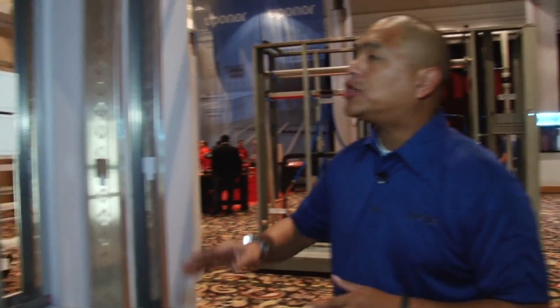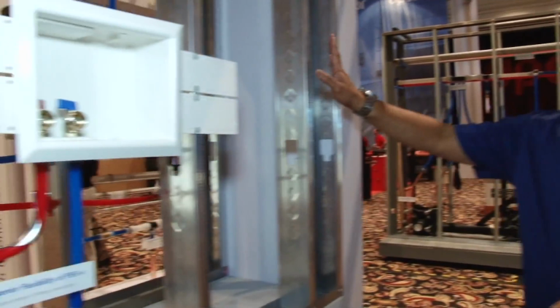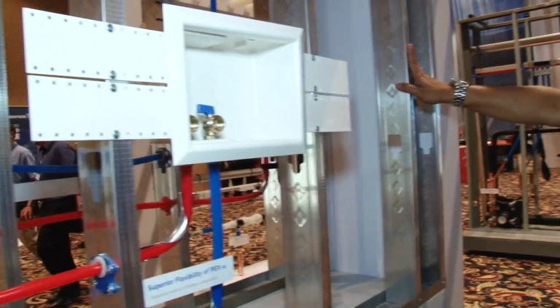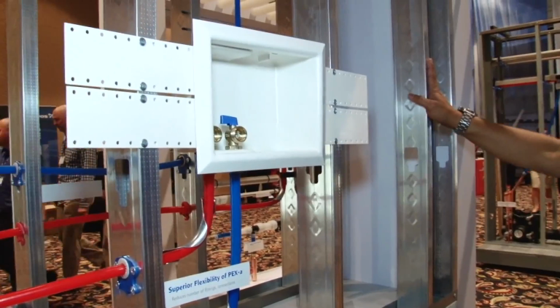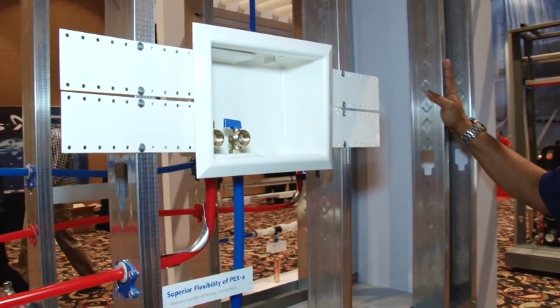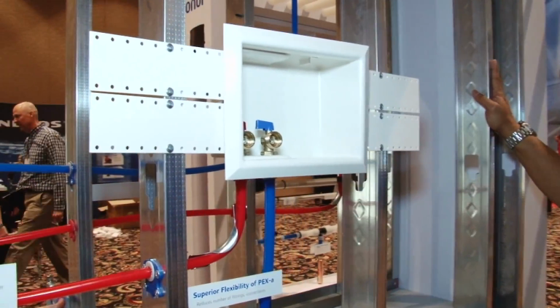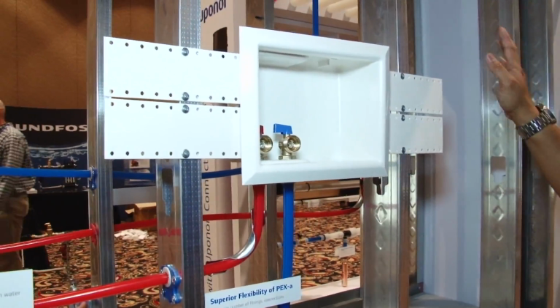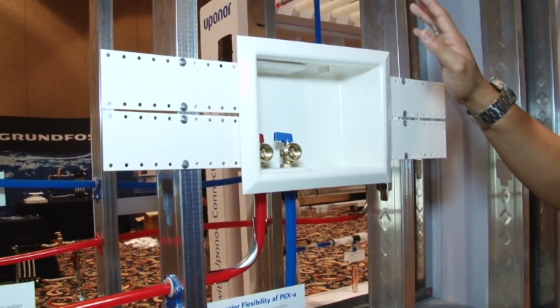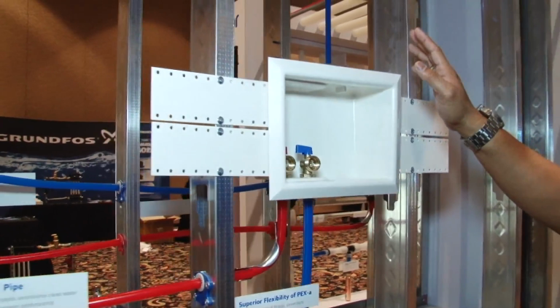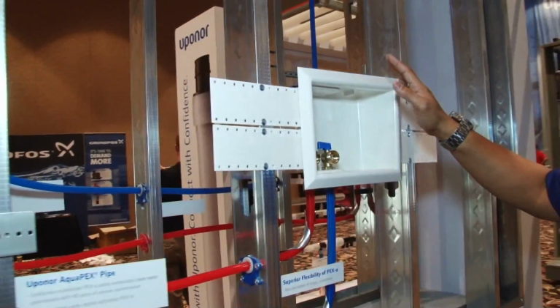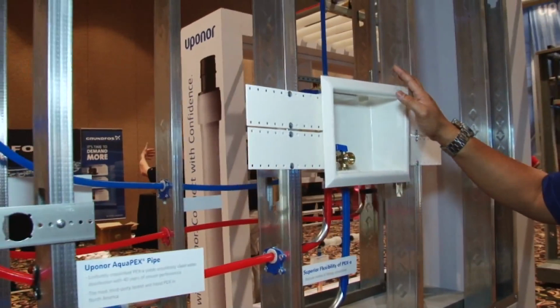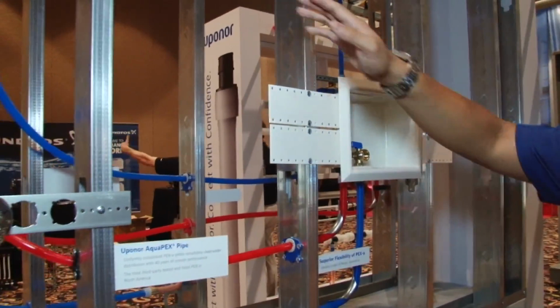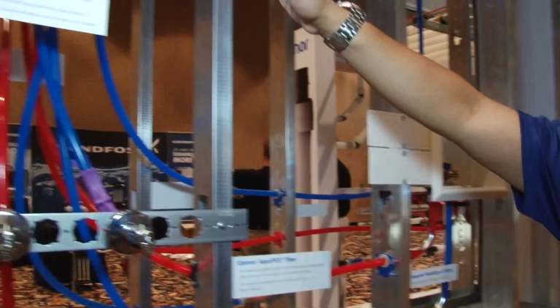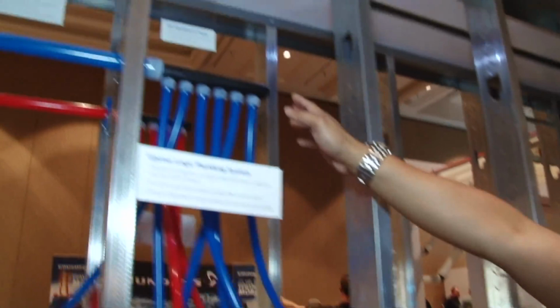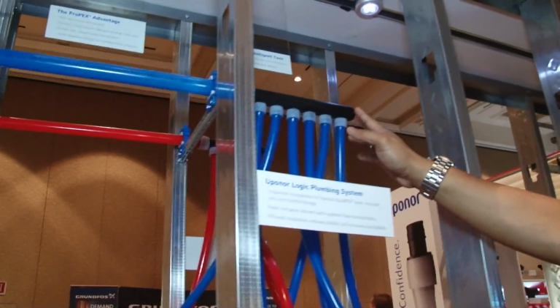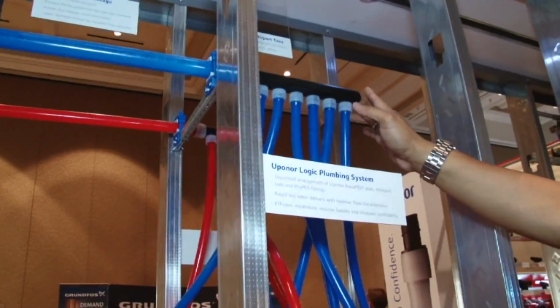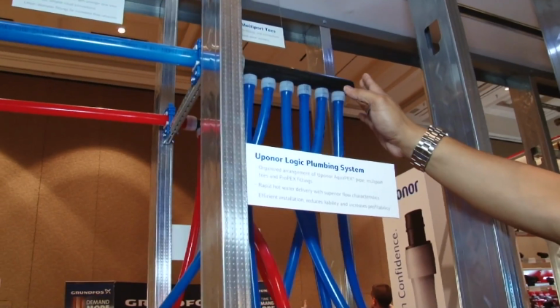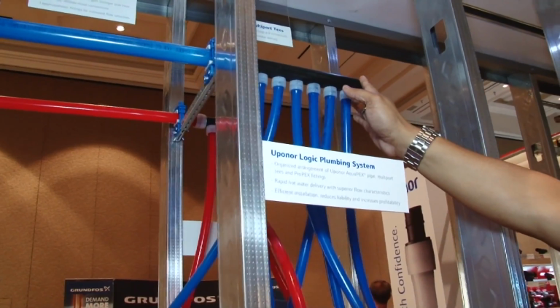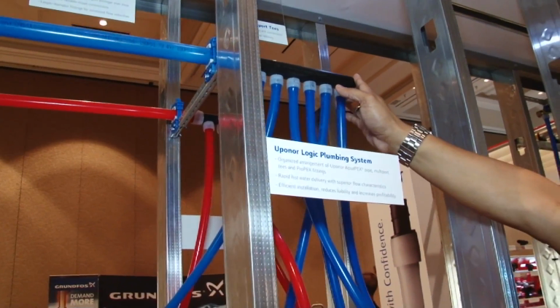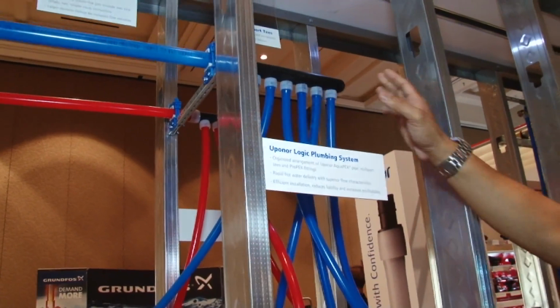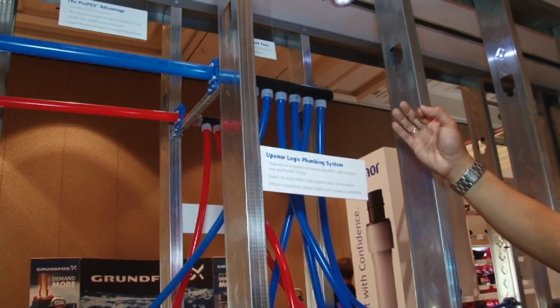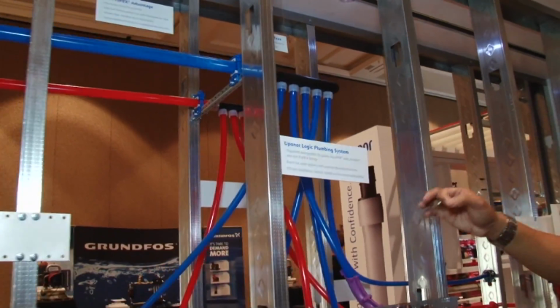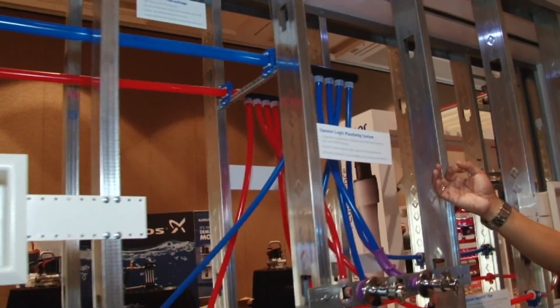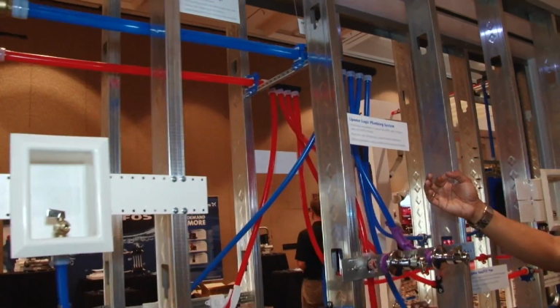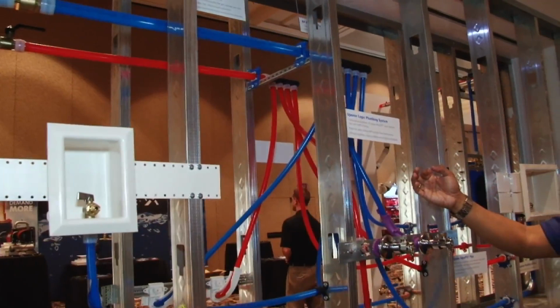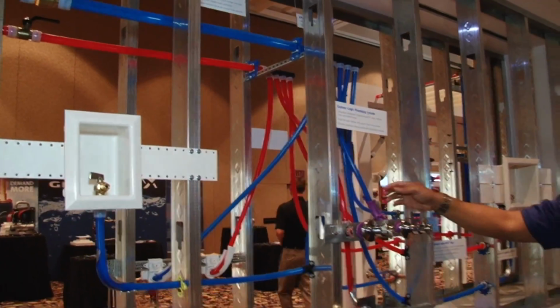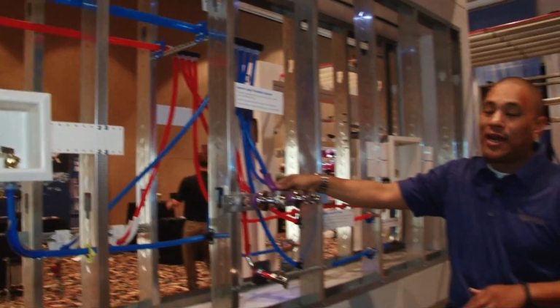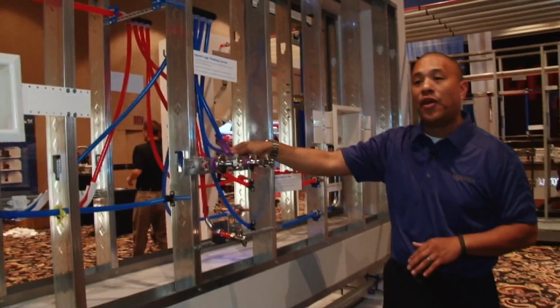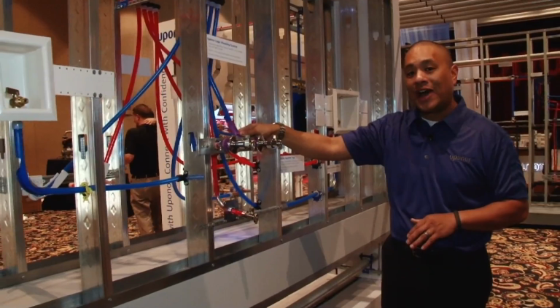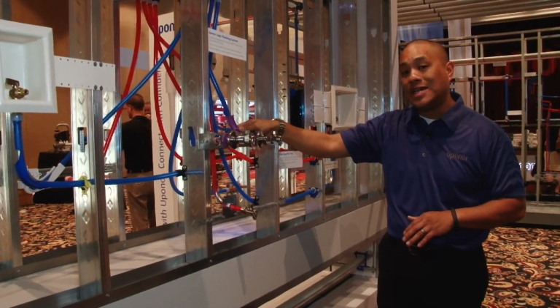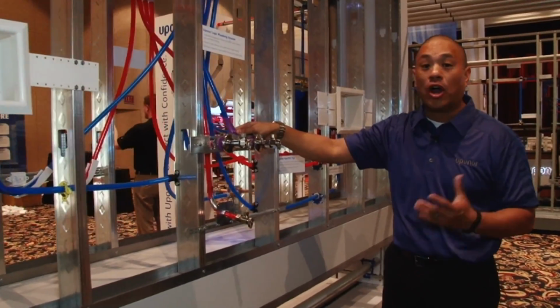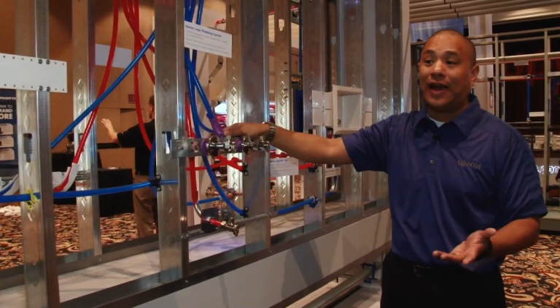We see PEX used for plumbing systems. This is our Upanar Logic plumbing system utilizing multiport tees, which enables us to significantly reduce the number of fittings and elbows in the system, and makes the connections very fast, very easy, and very cost effective.